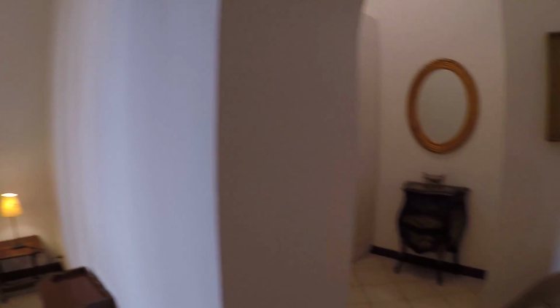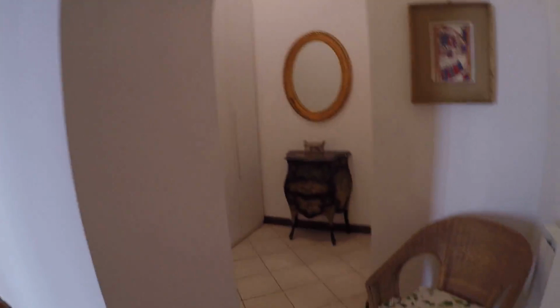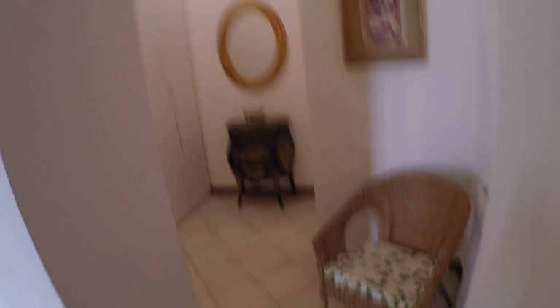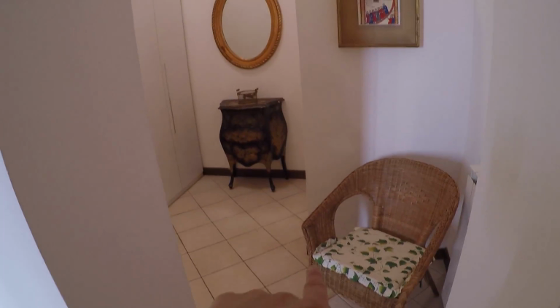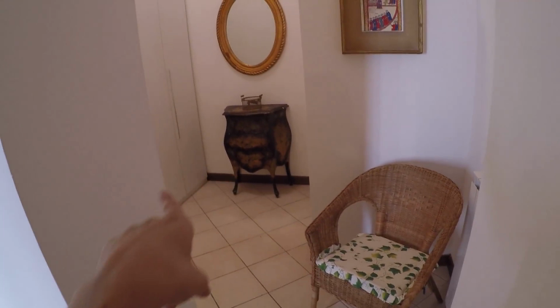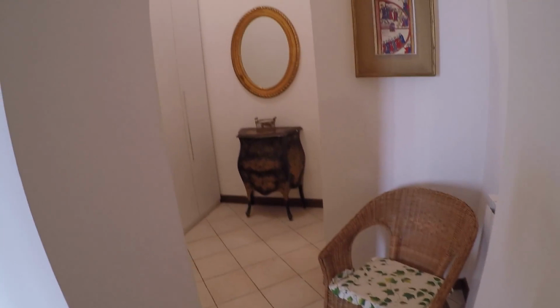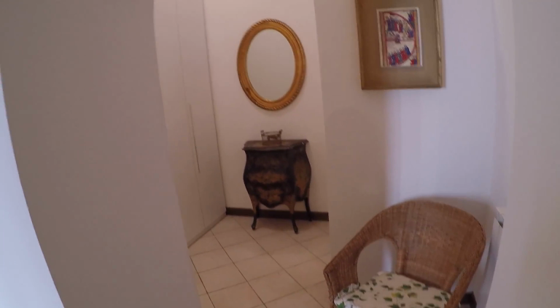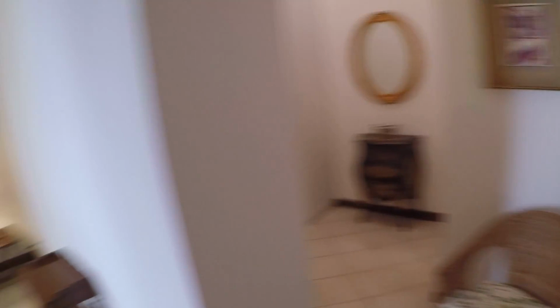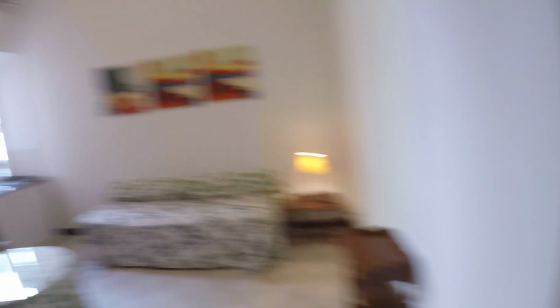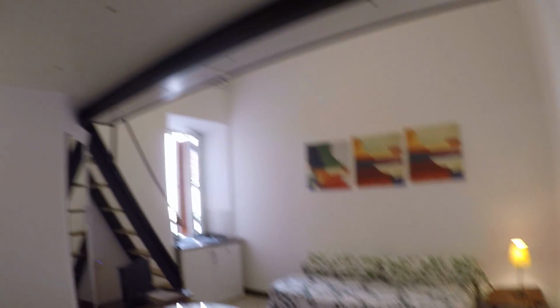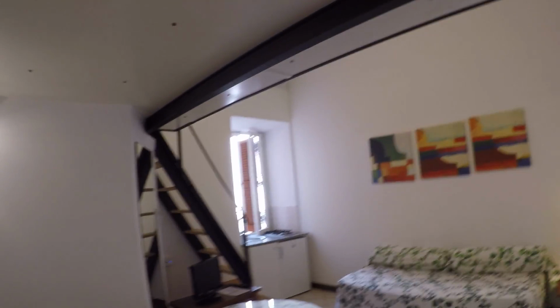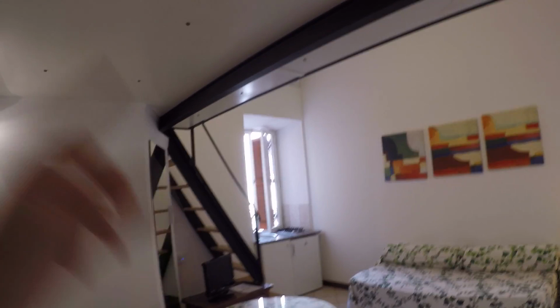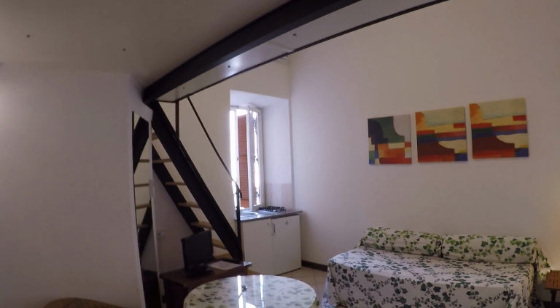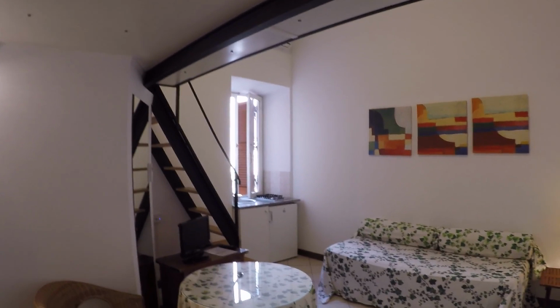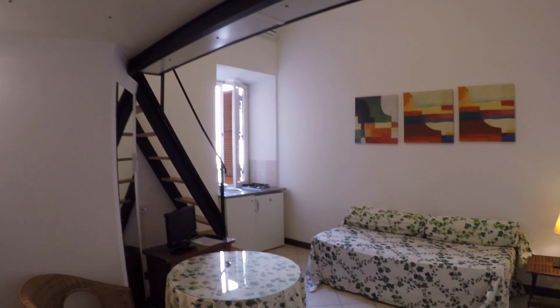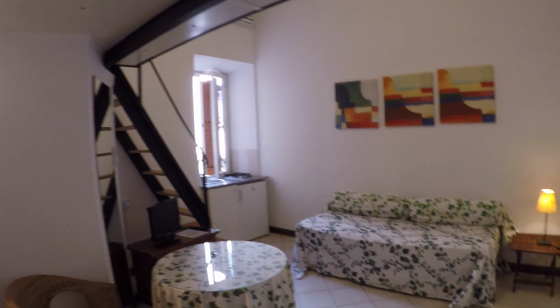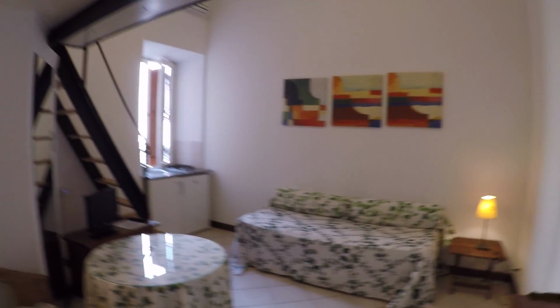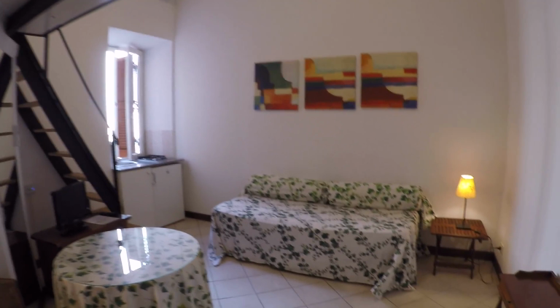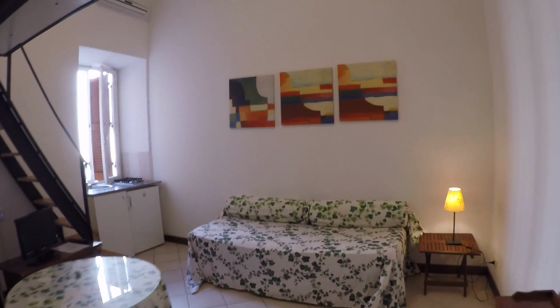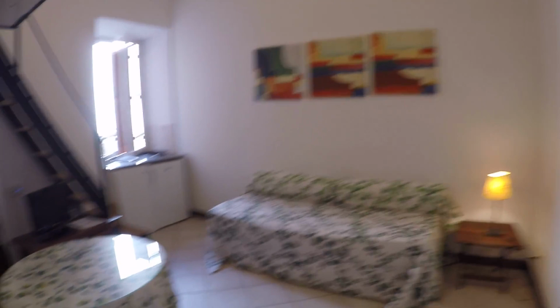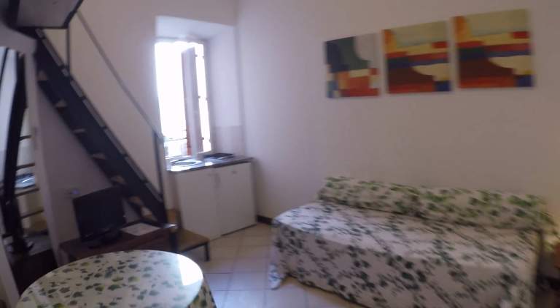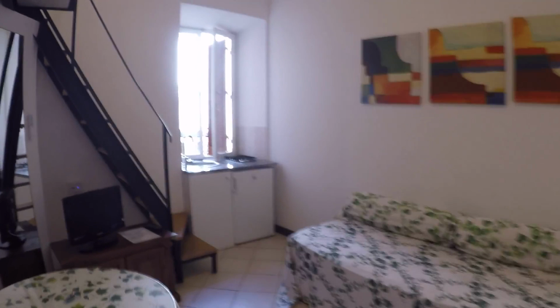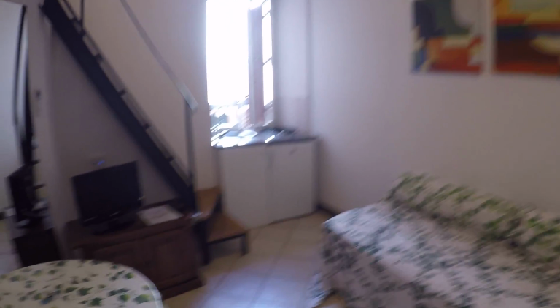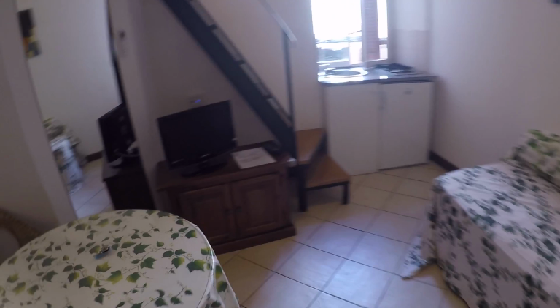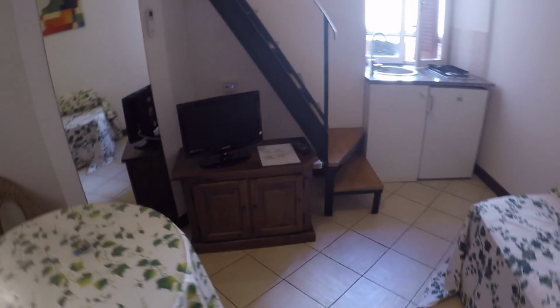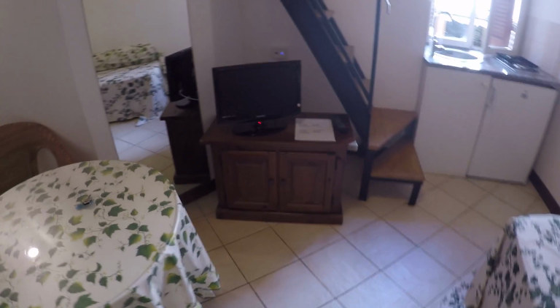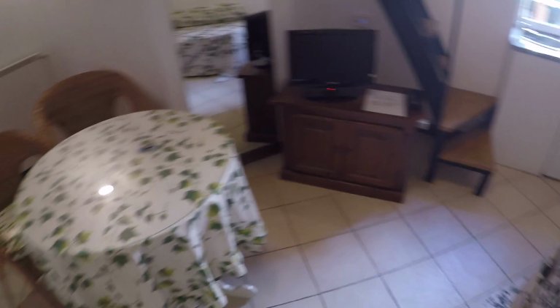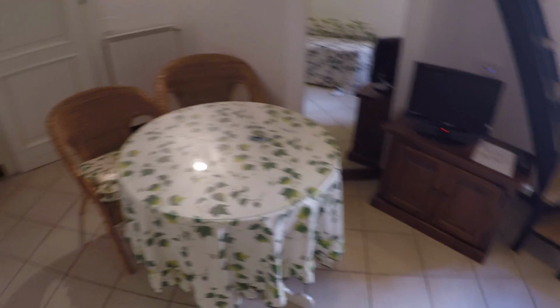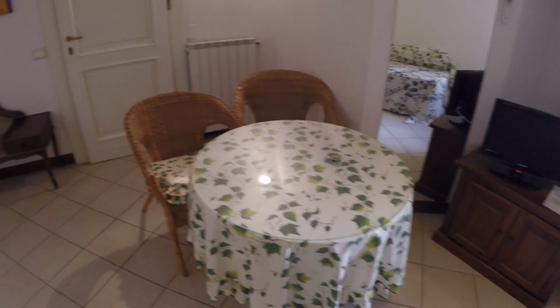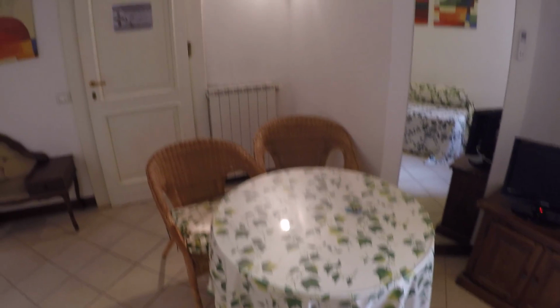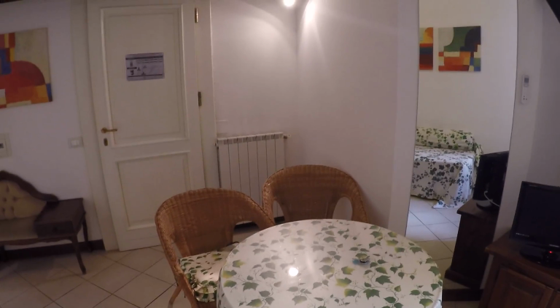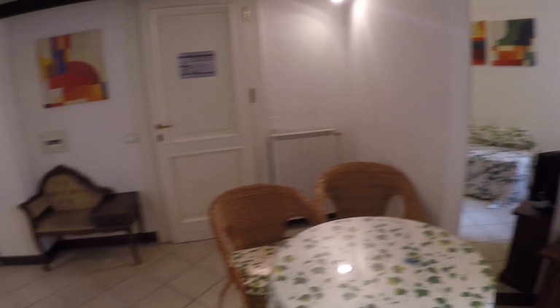Over here we have a corridor that goes to the bathroom, and upstairs we have a double bedroom with a double bed. We also have a TV — a small TV — and a table.